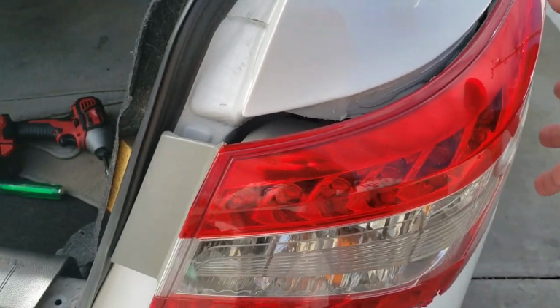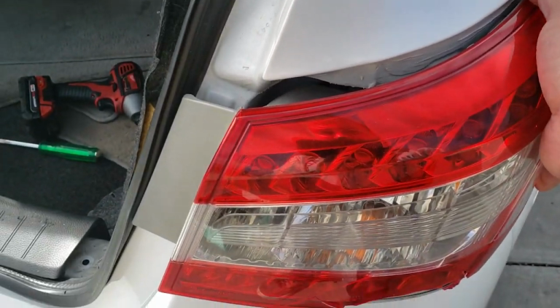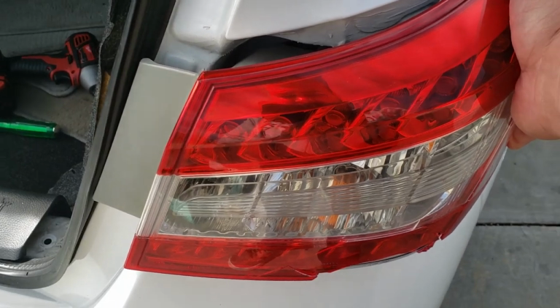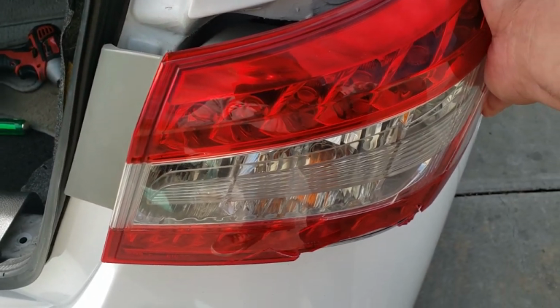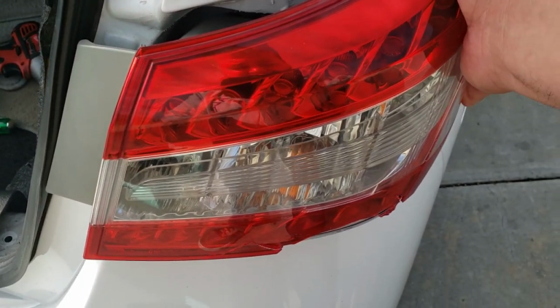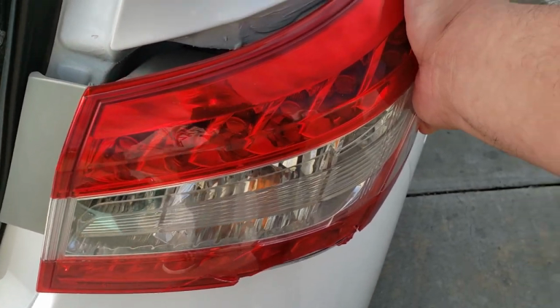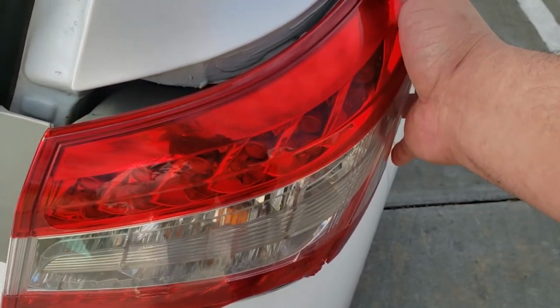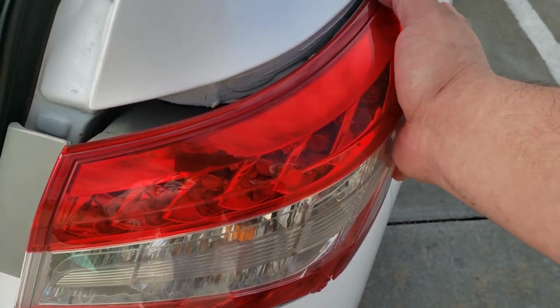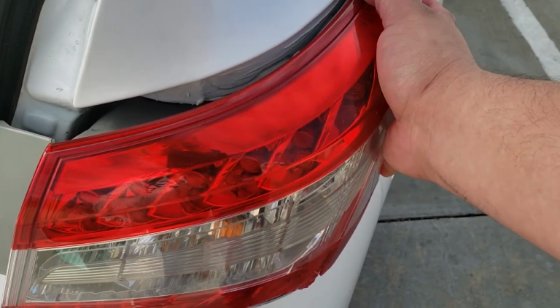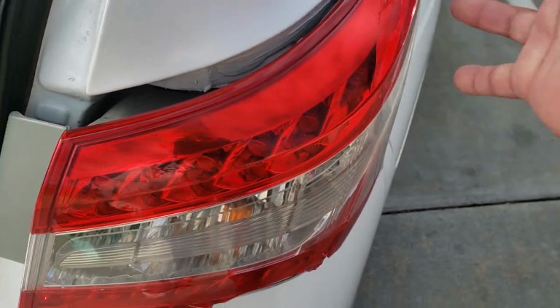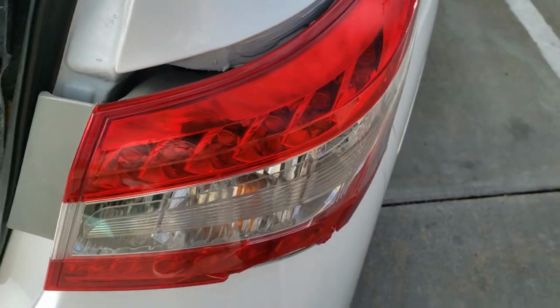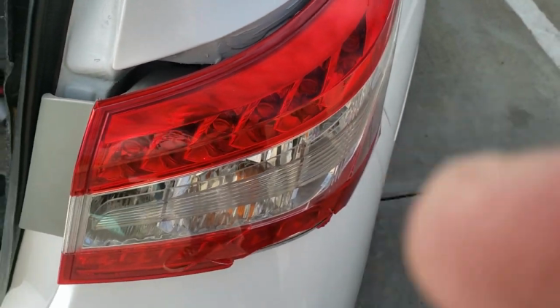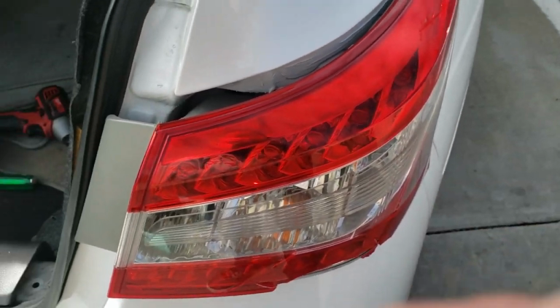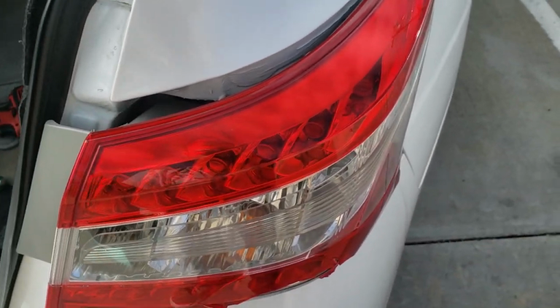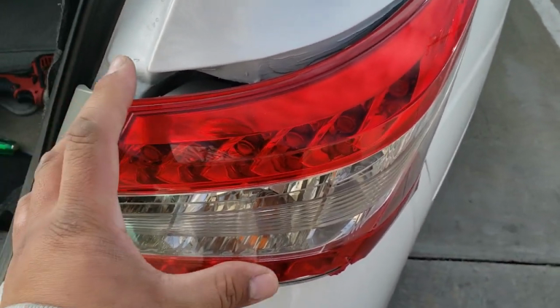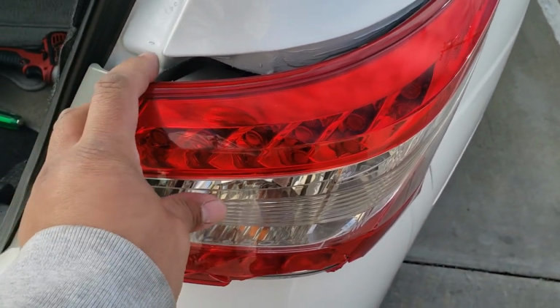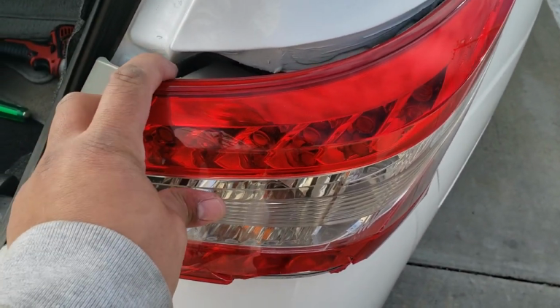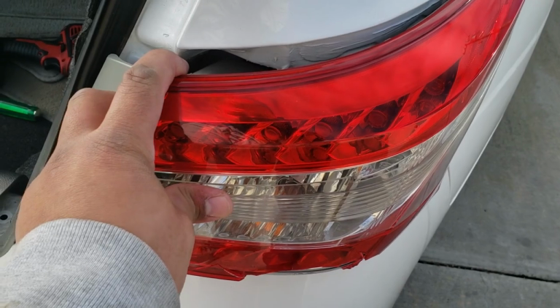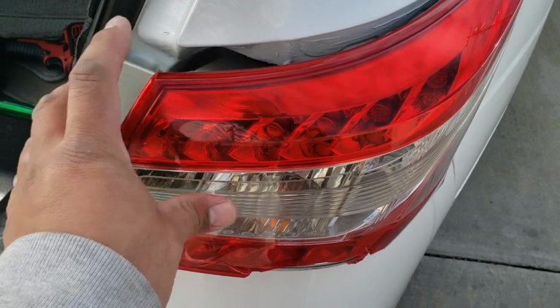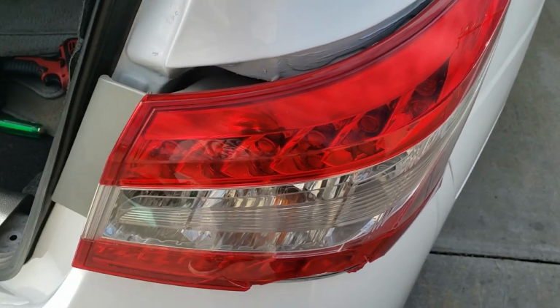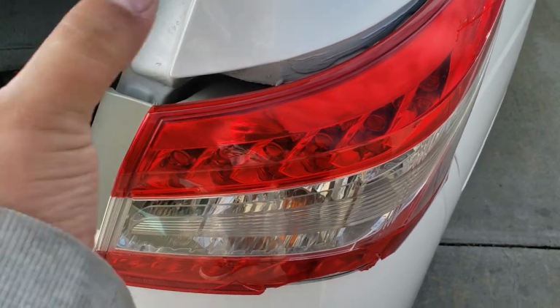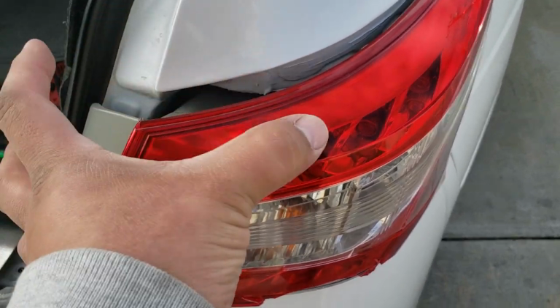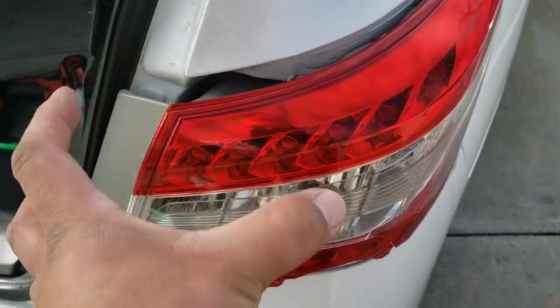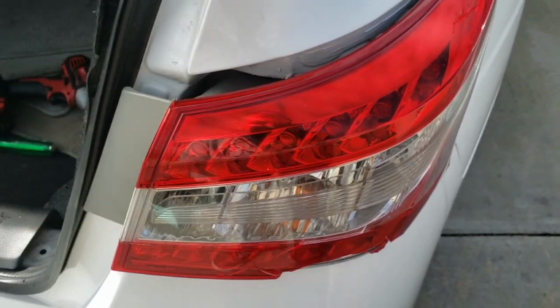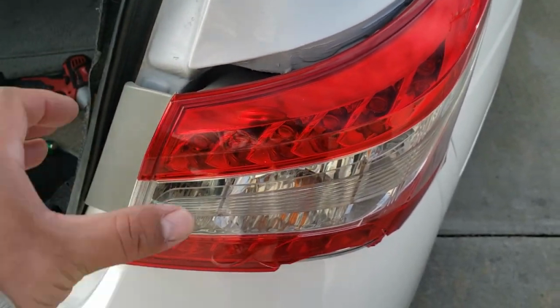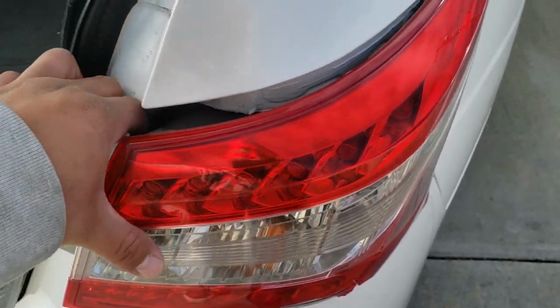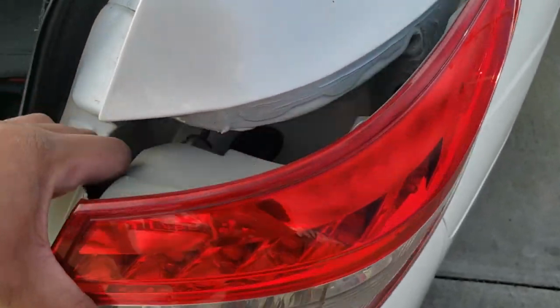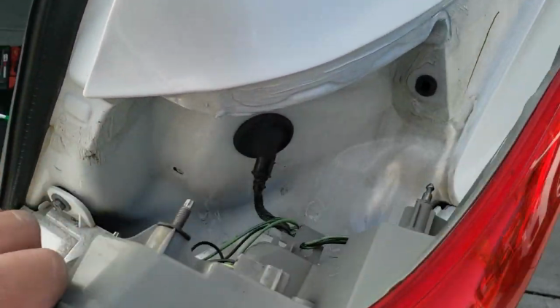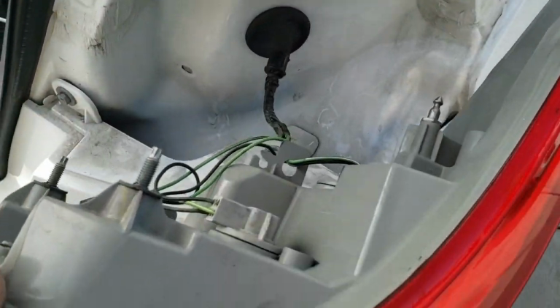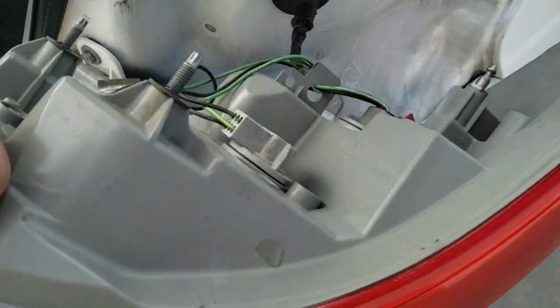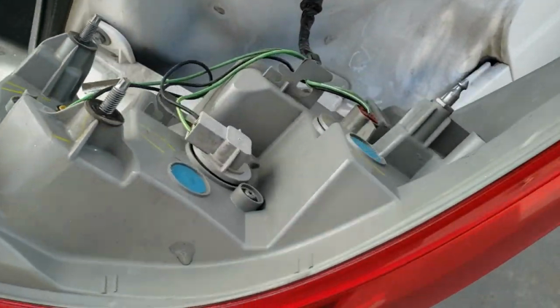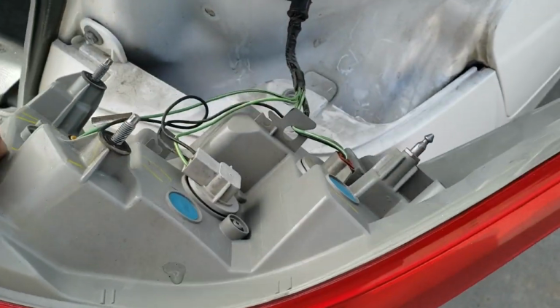It just came off real quick. Just grab it here with one hand, then grab this one with the other hand. At the same time, just pull out backwards. There it is.